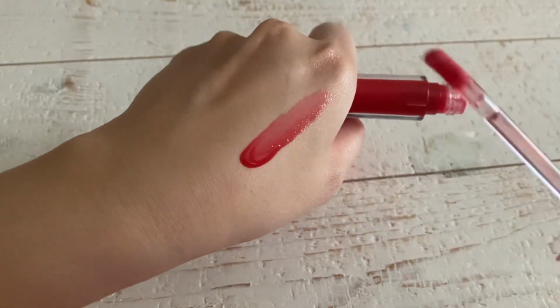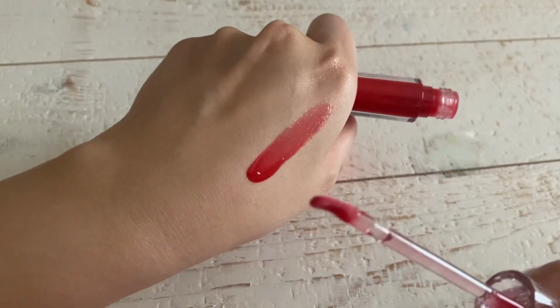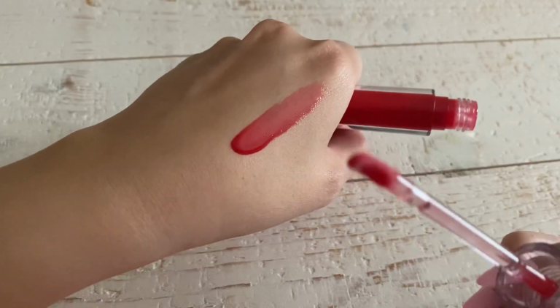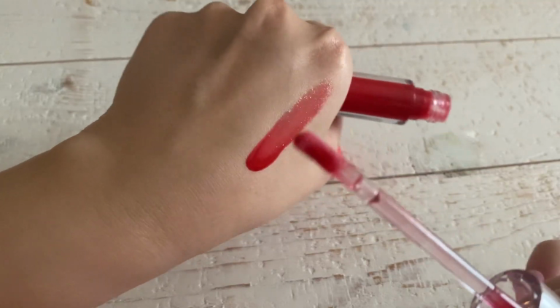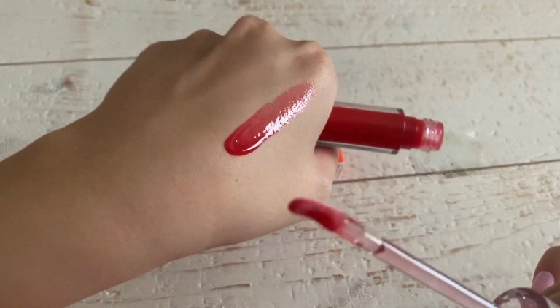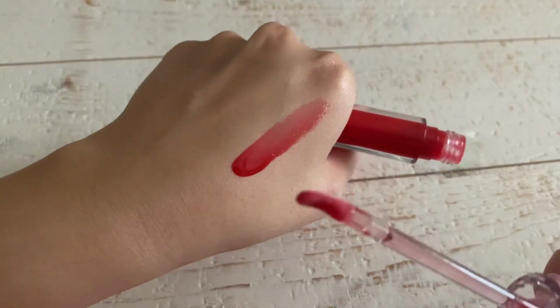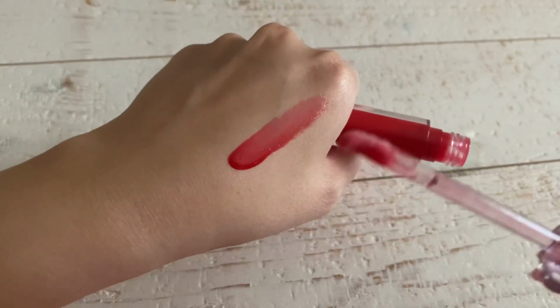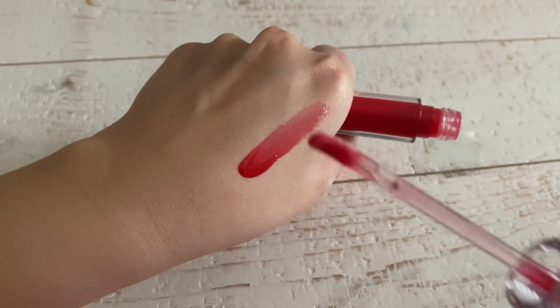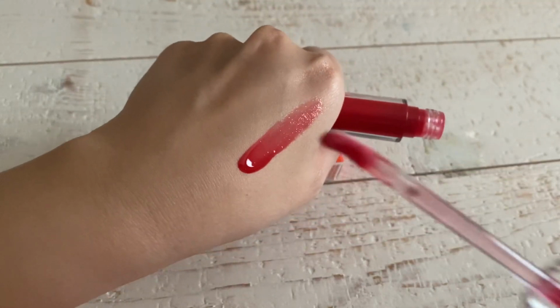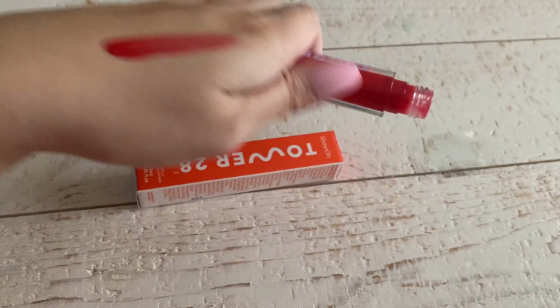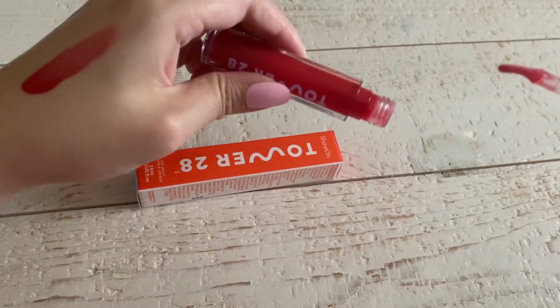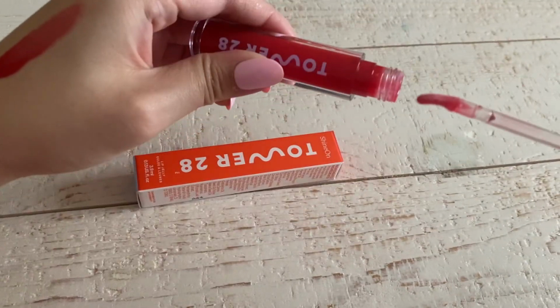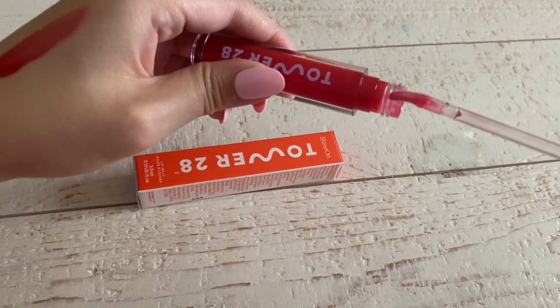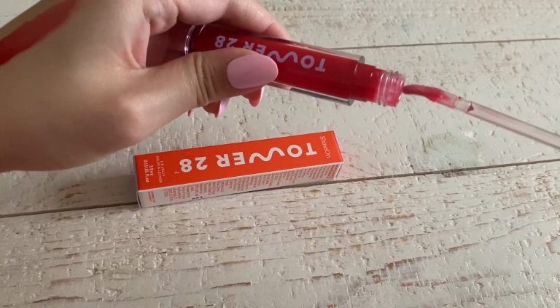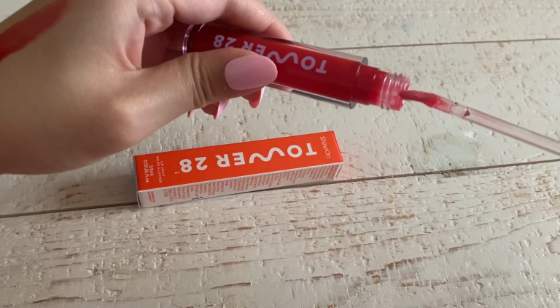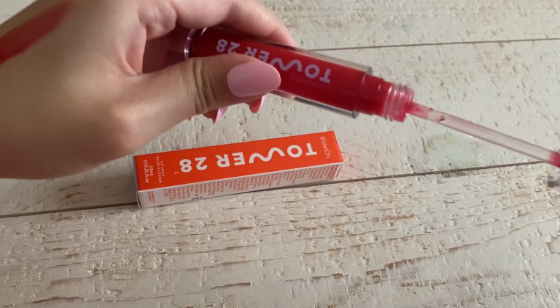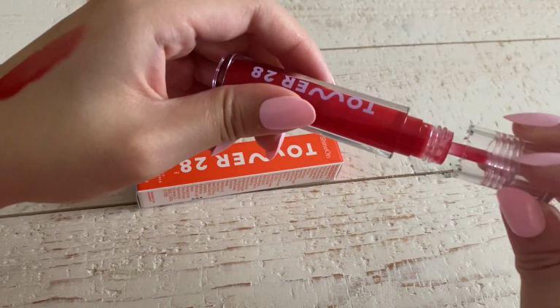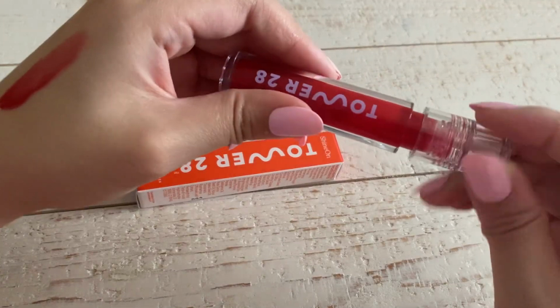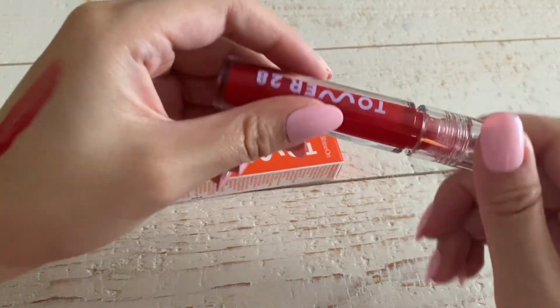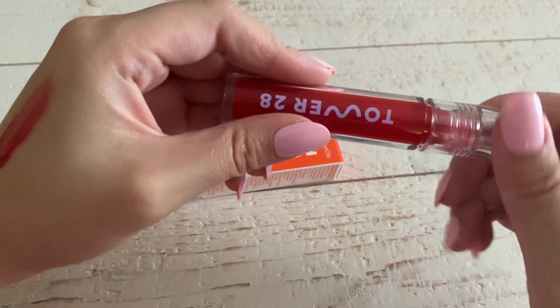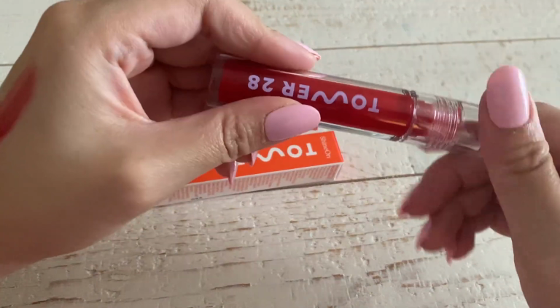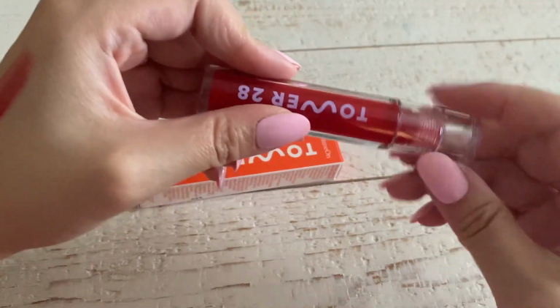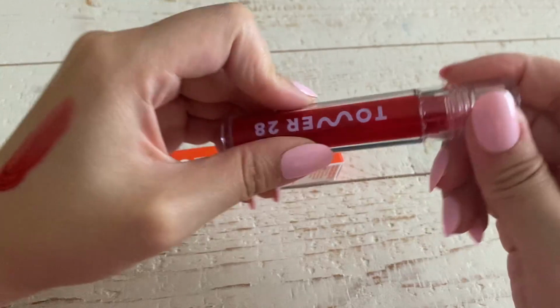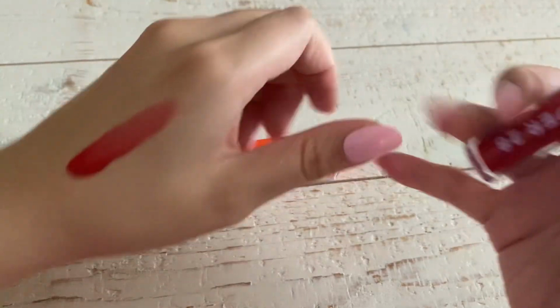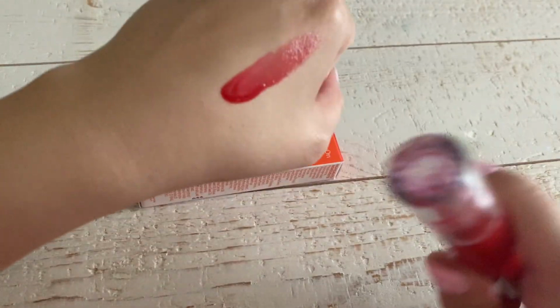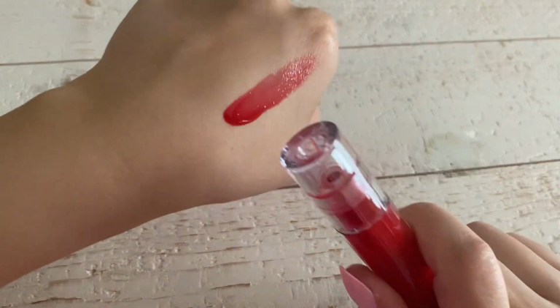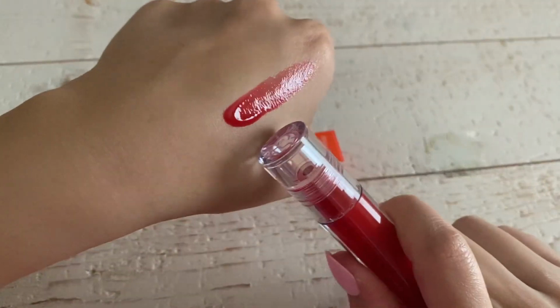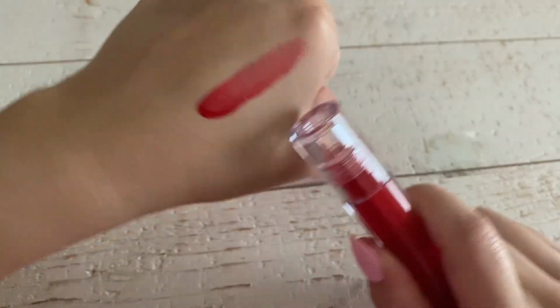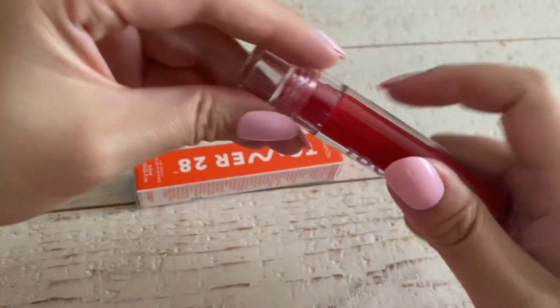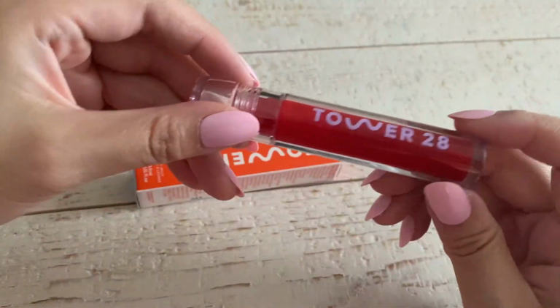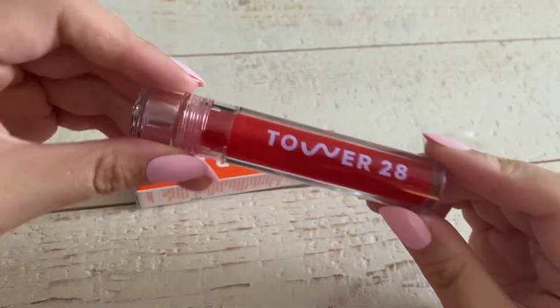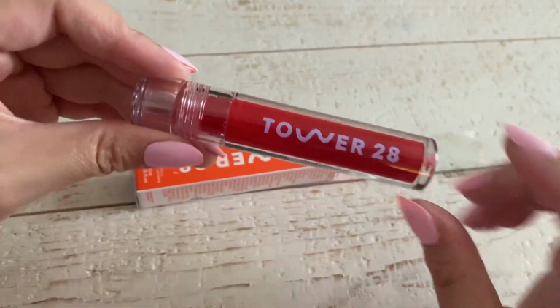Number three, the shine and how it glosses is one of the big factors on why I really love this lip gloss. I believe that it's super affordable in comparison to other lip glosses that have the same effect.